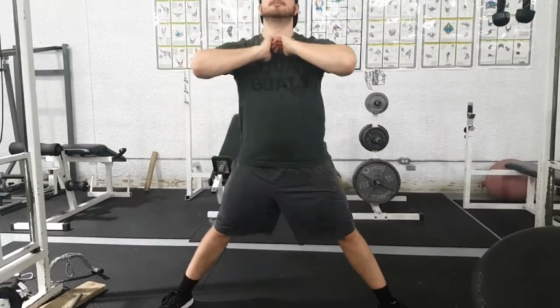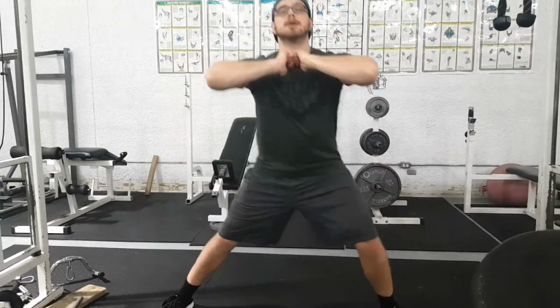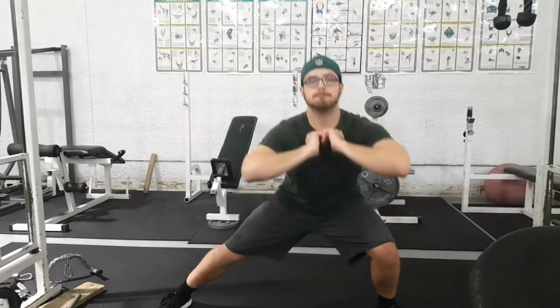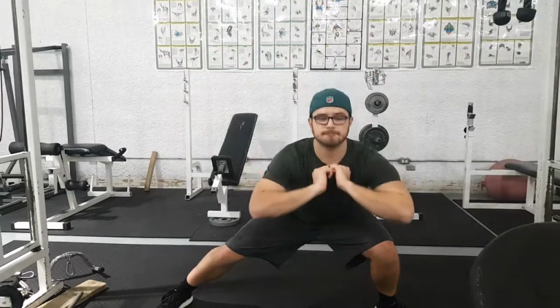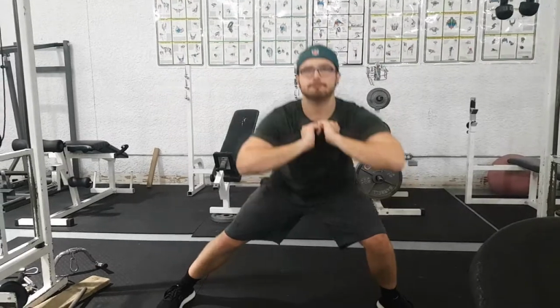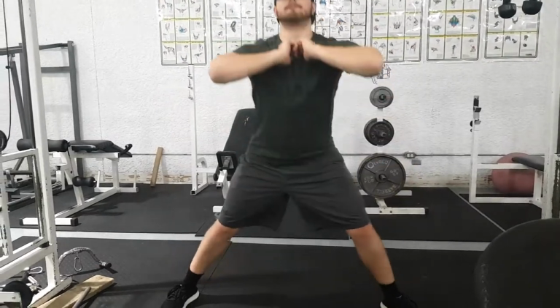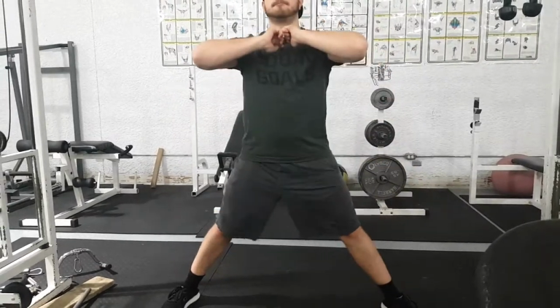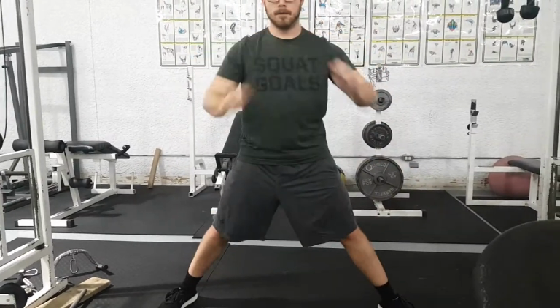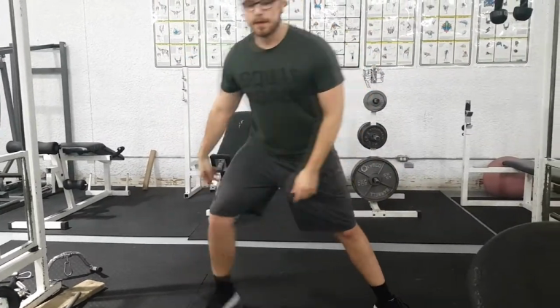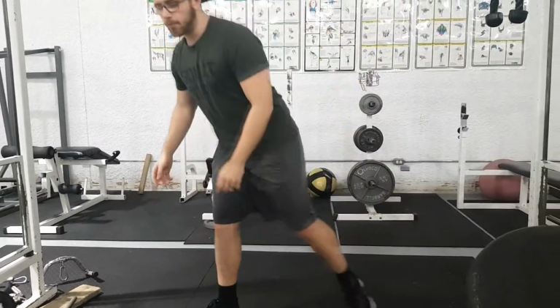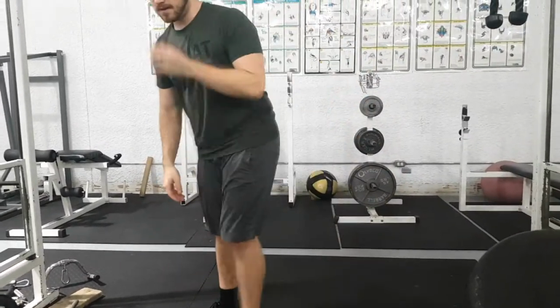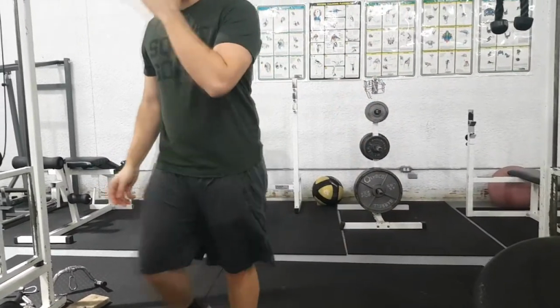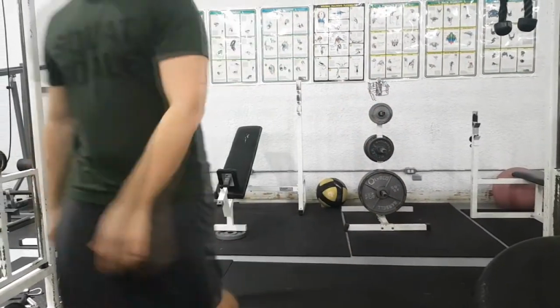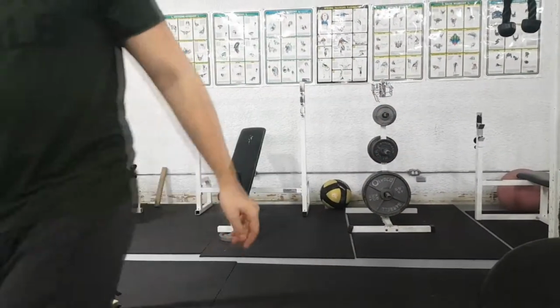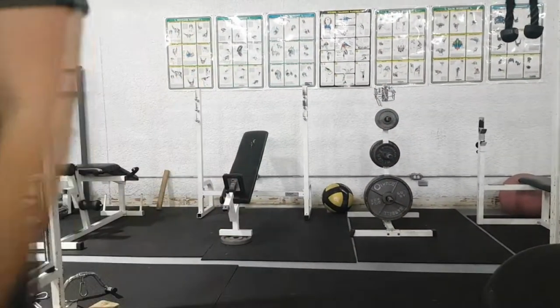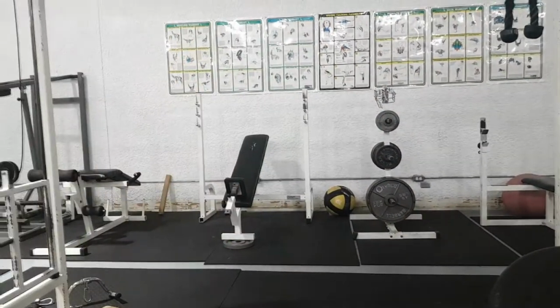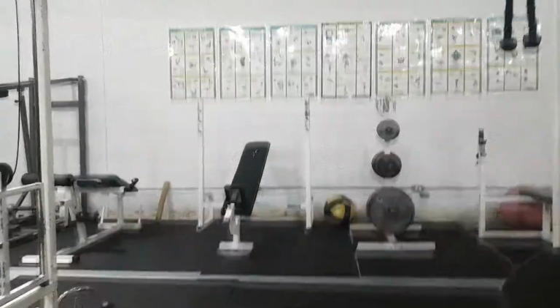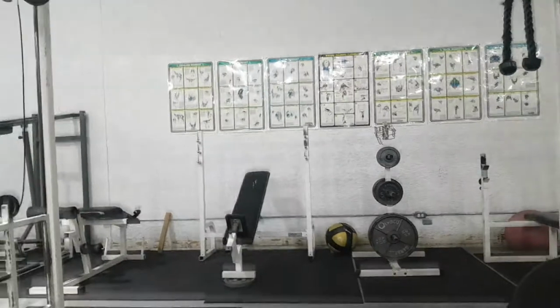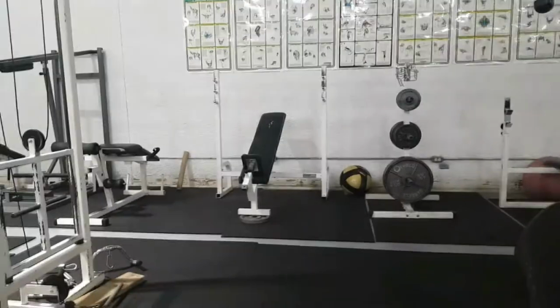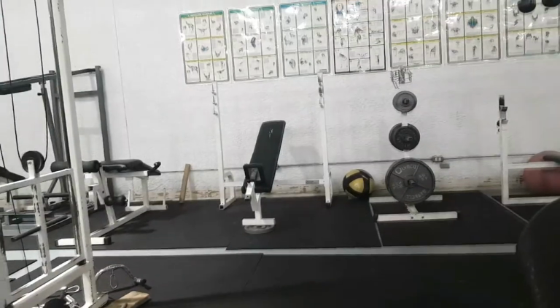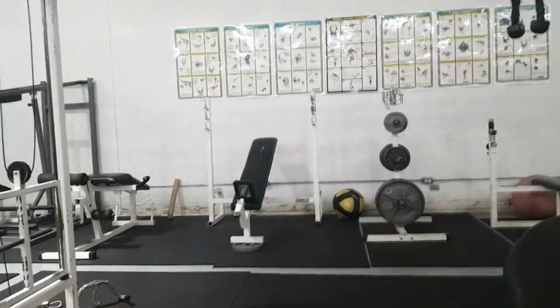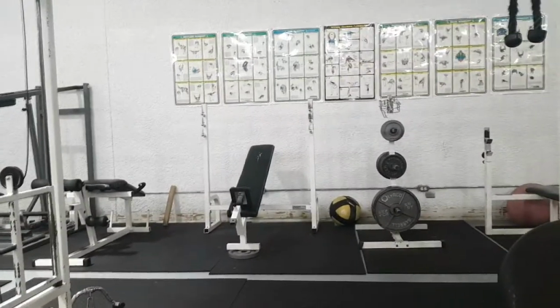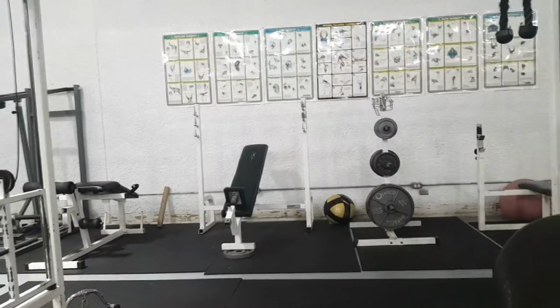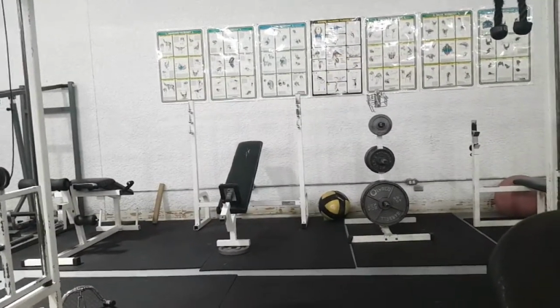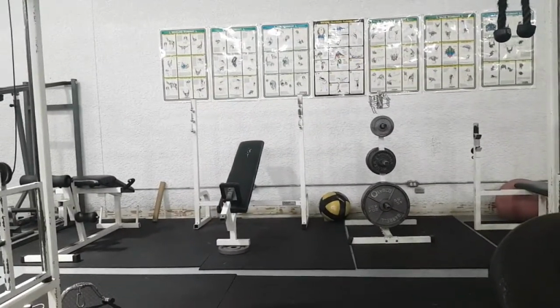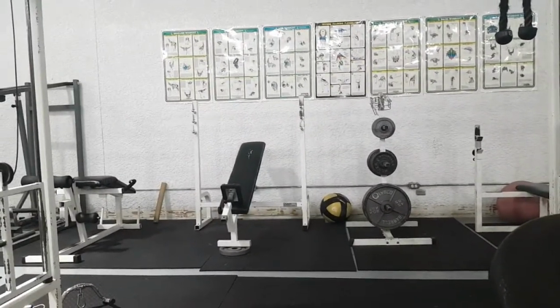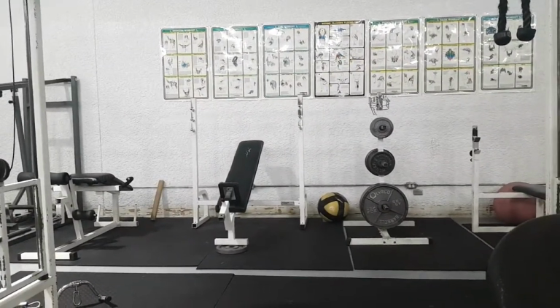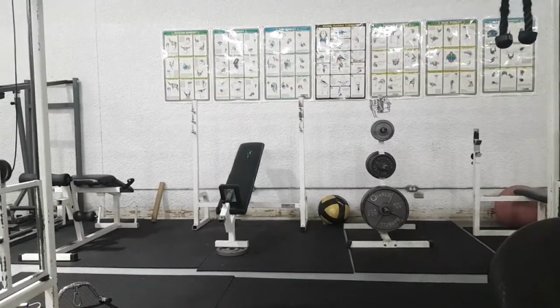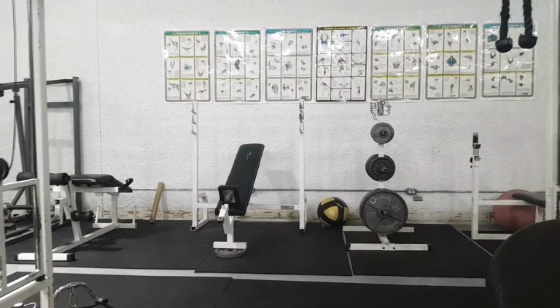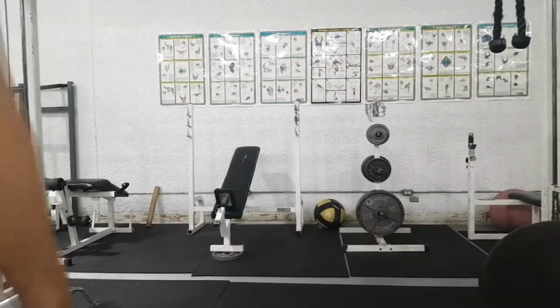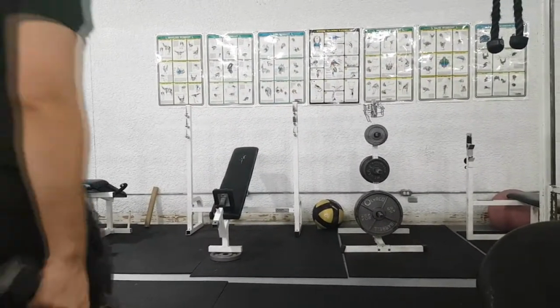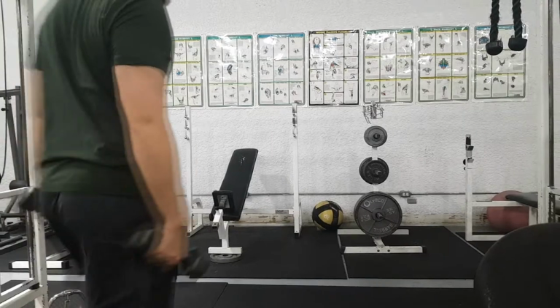Doing an exercise like side lunges can help improve balance and stability and build up solid leg strength — like a solid foundation. I'm not even using any weights to do this exercise but it's still super tough.